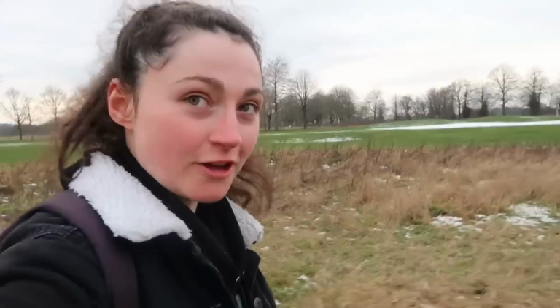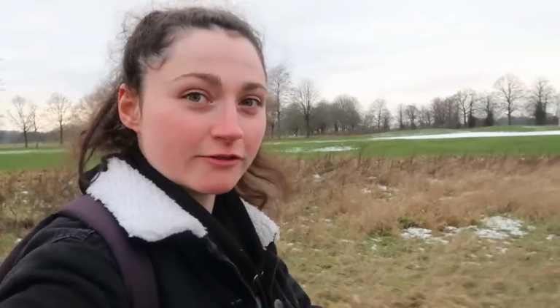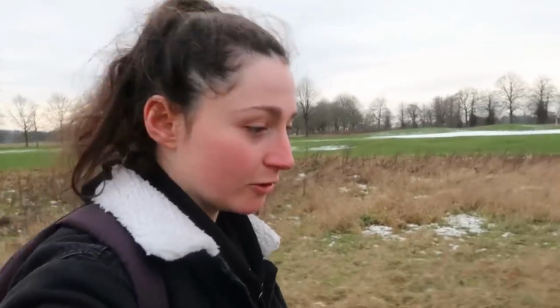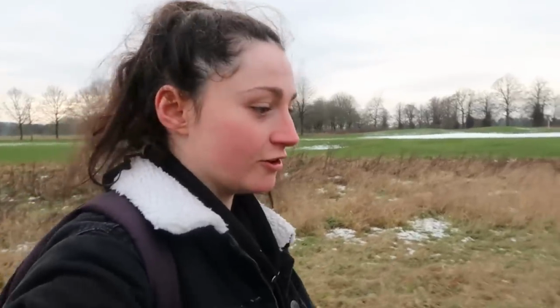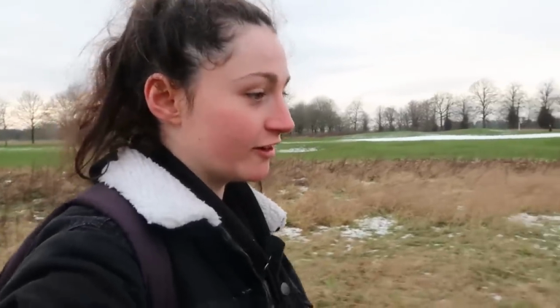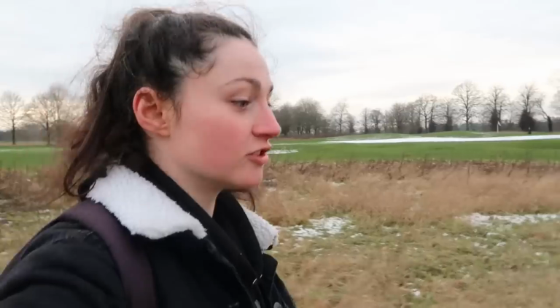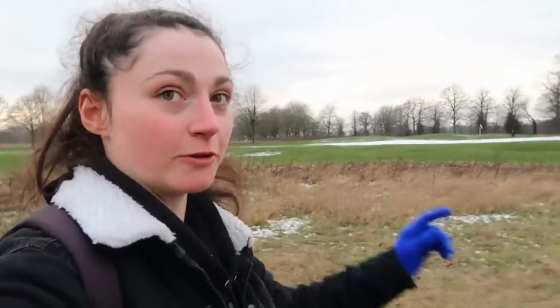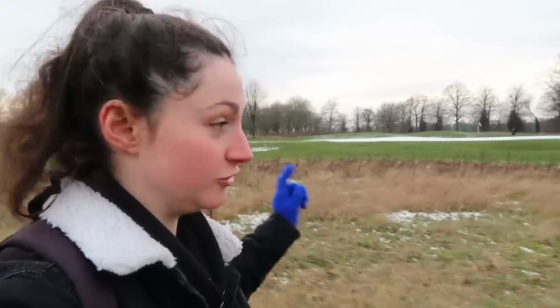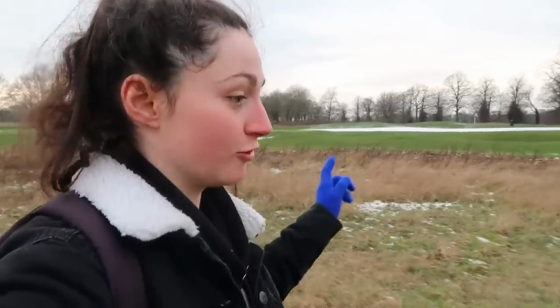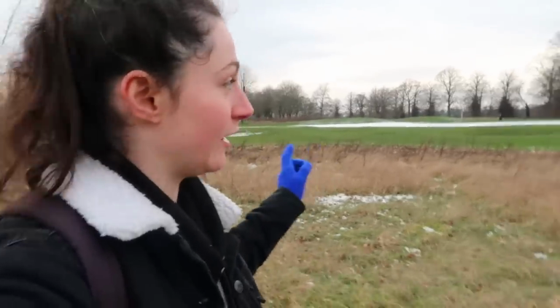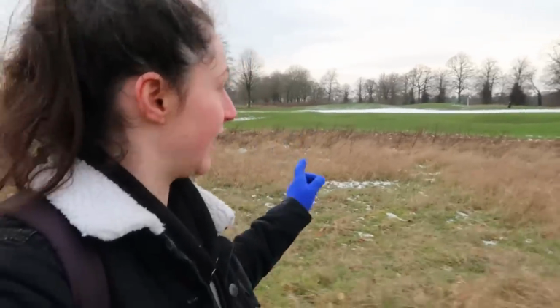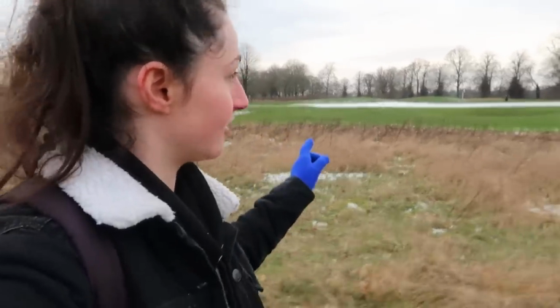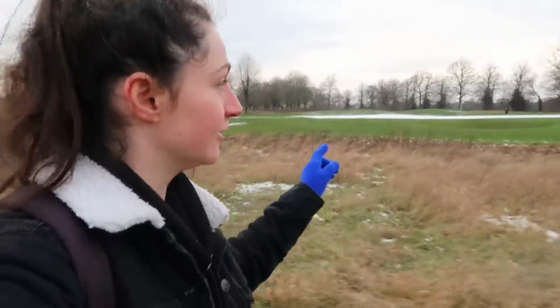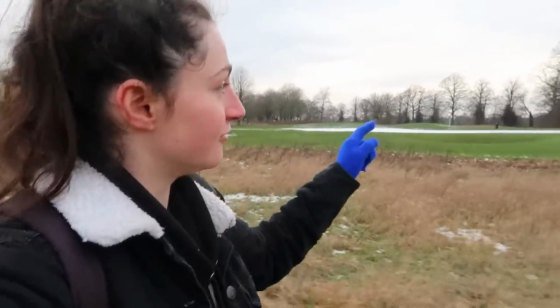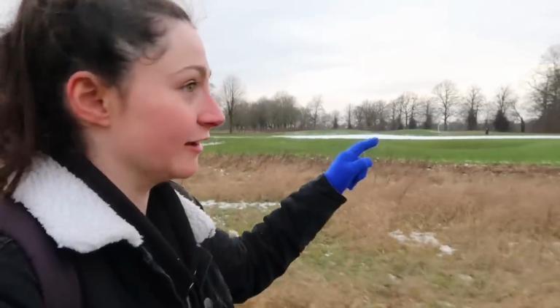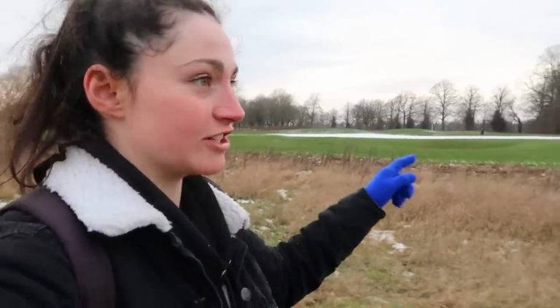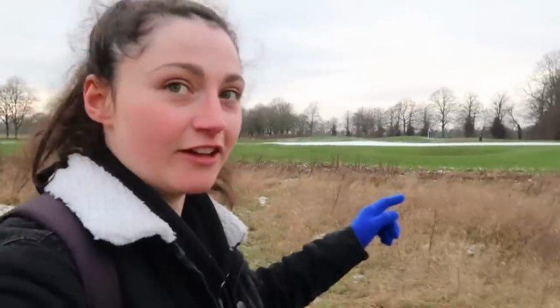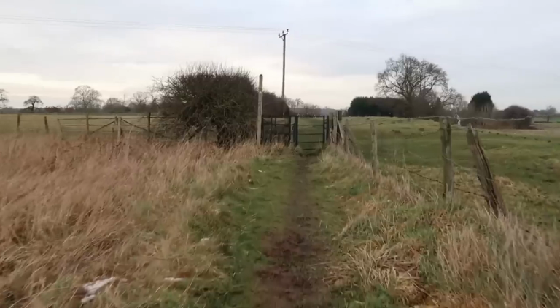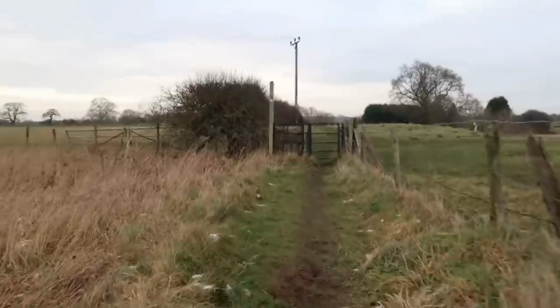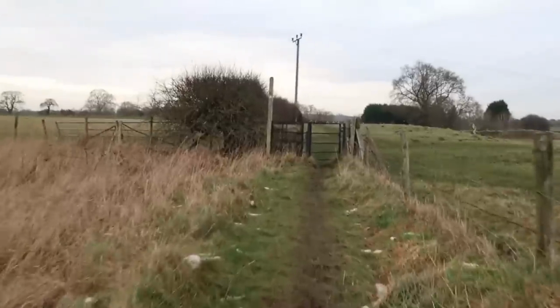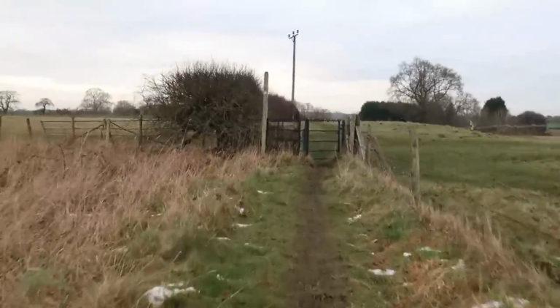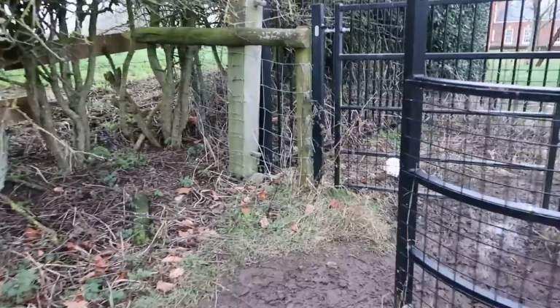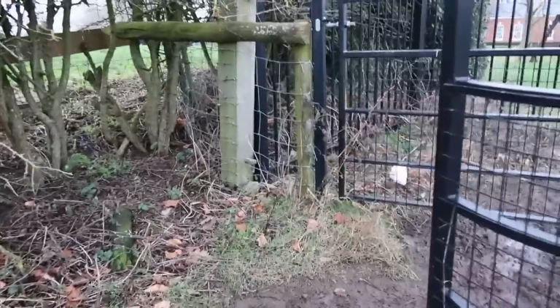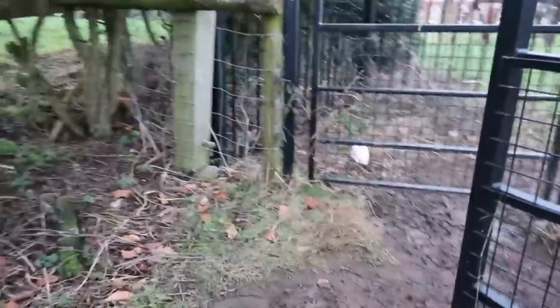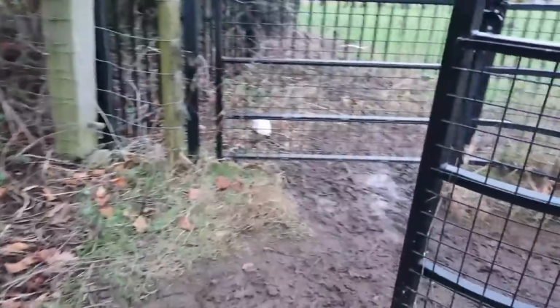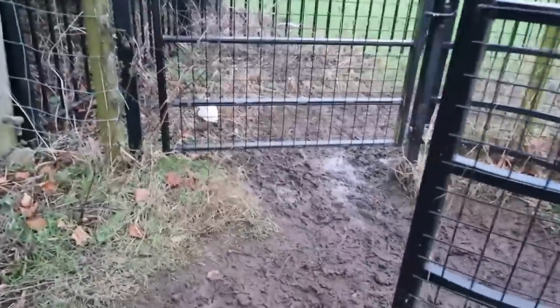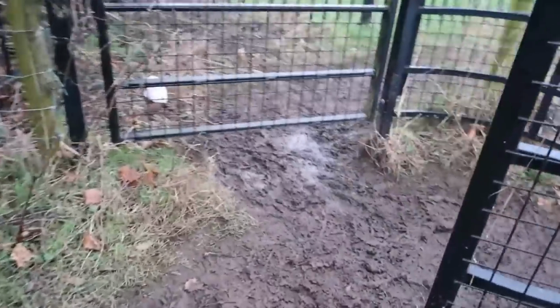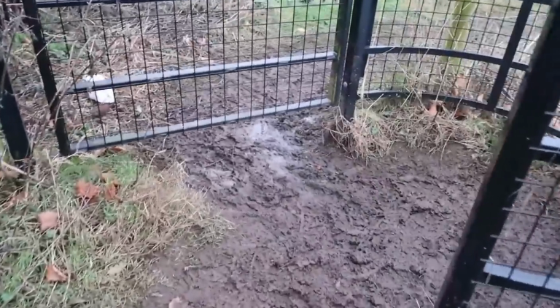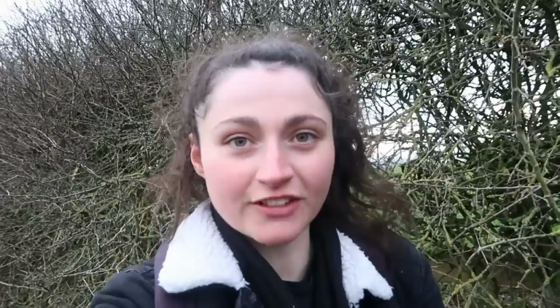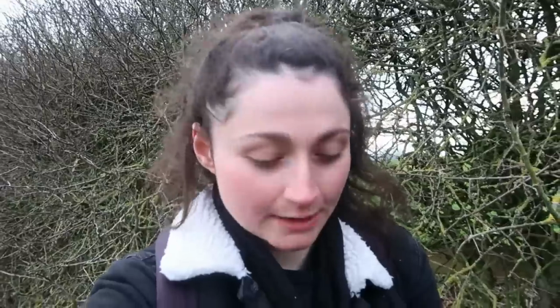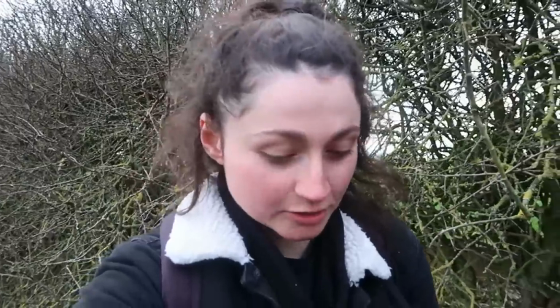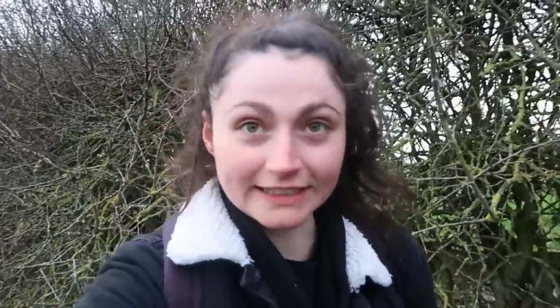Not only have we been following the course of the river, we've also been following this golf course for absolutely ages. But I think finally we've reached the end of it. Just coming up to the next gate — how are we going to get through all this? I think it's time to buy some wellies.